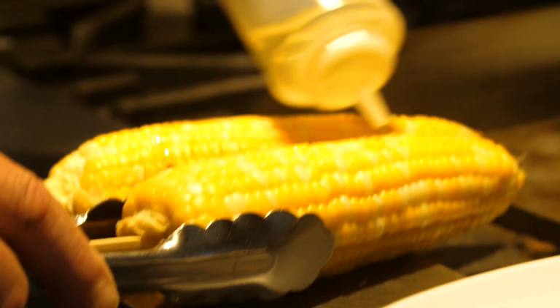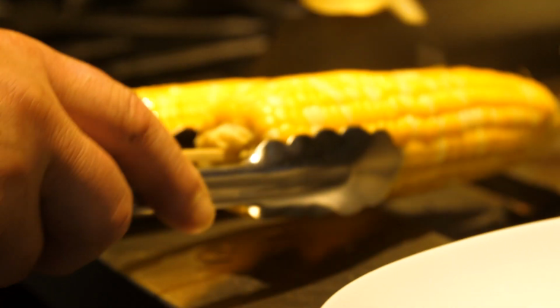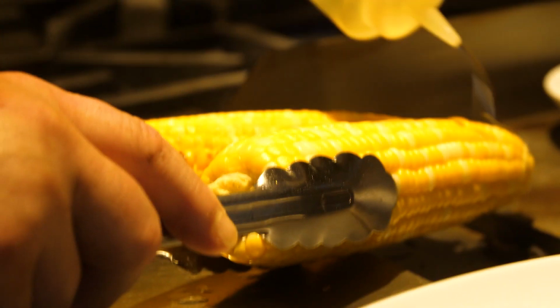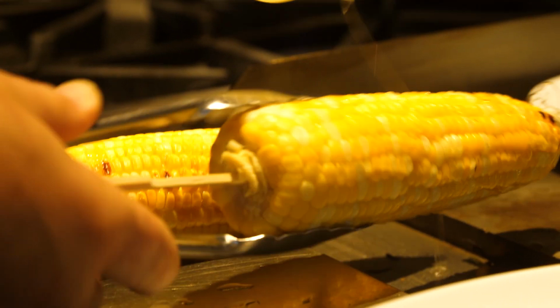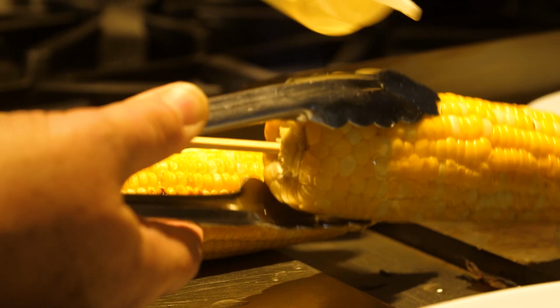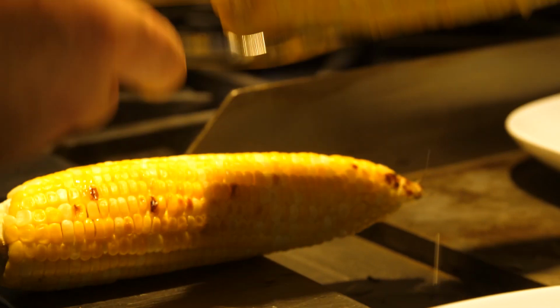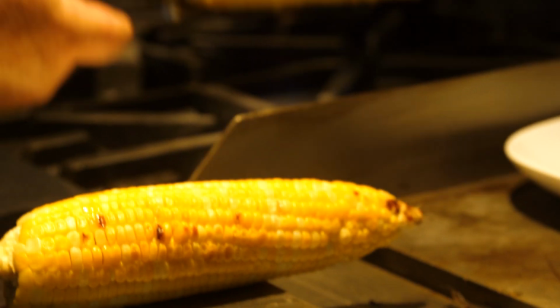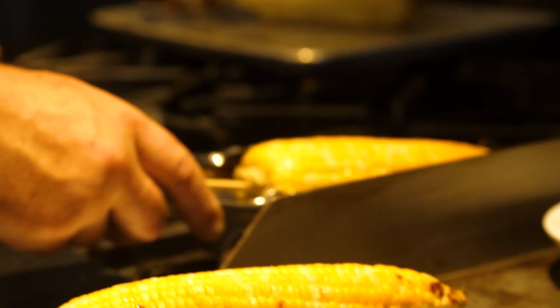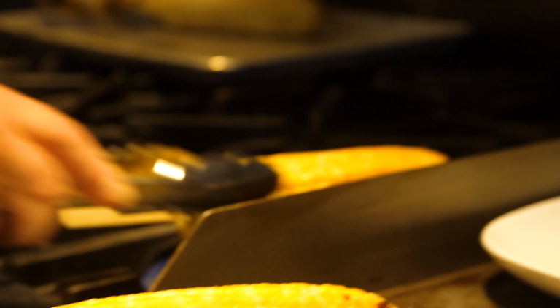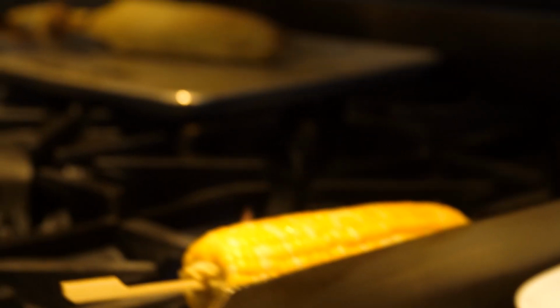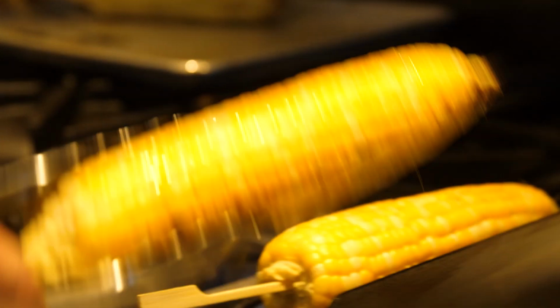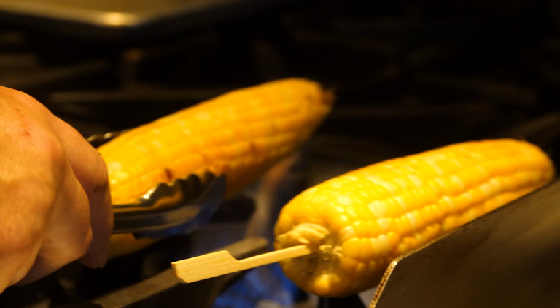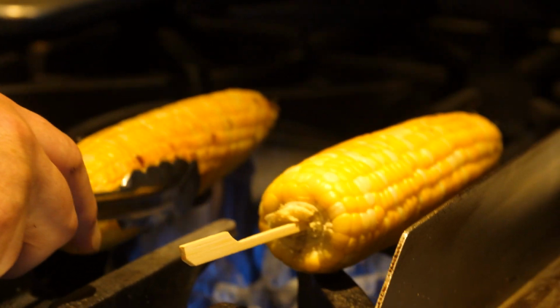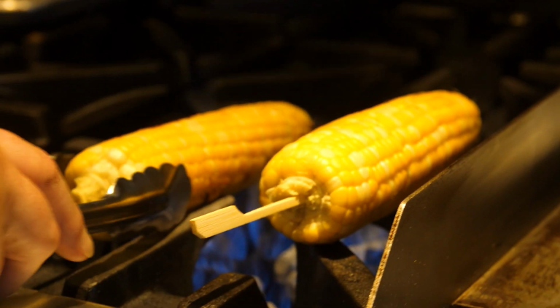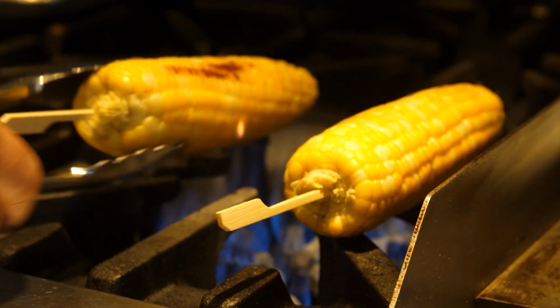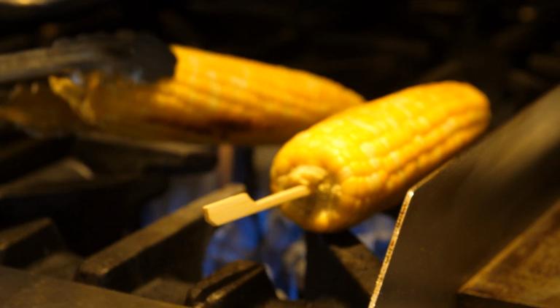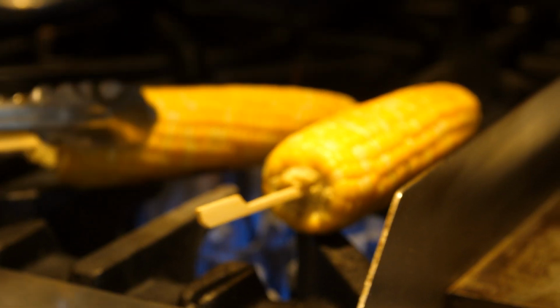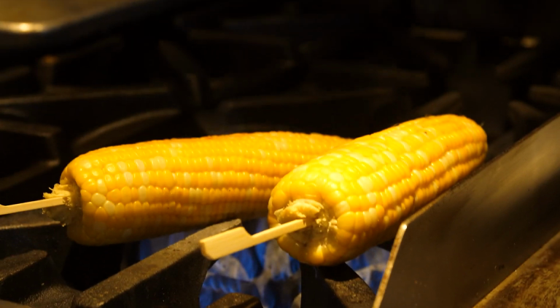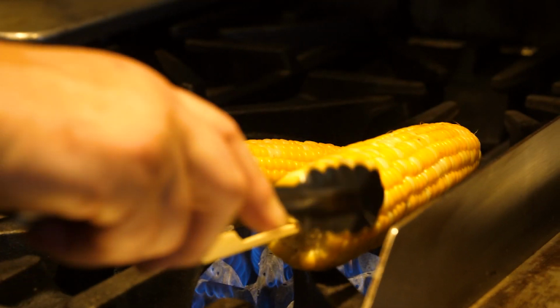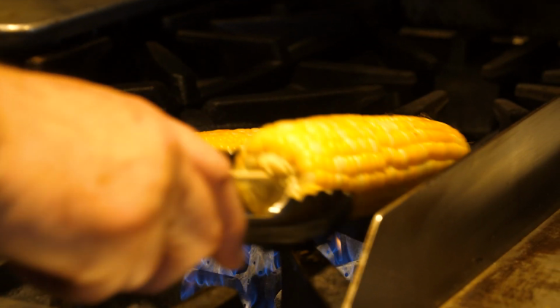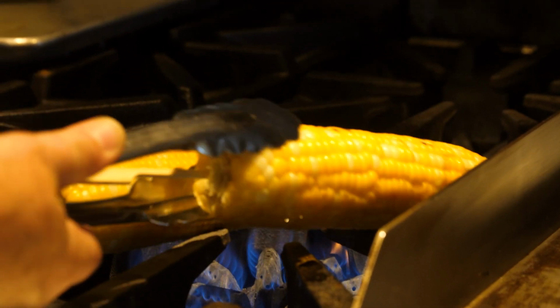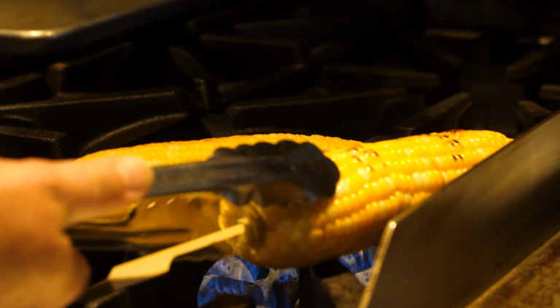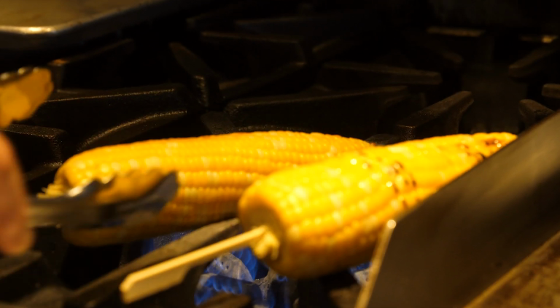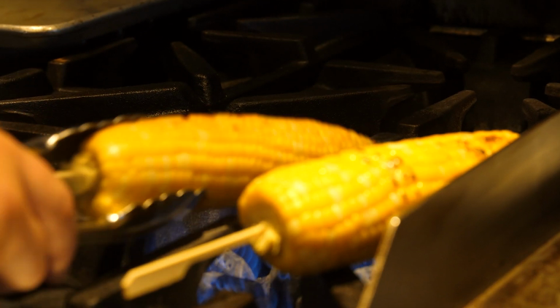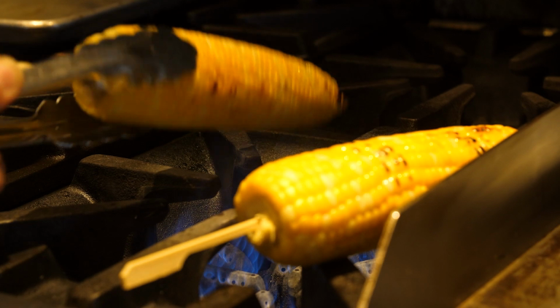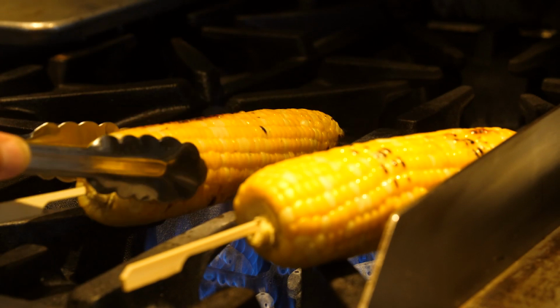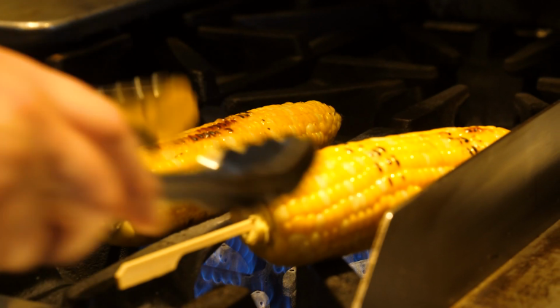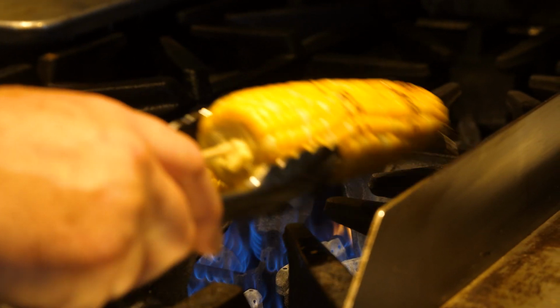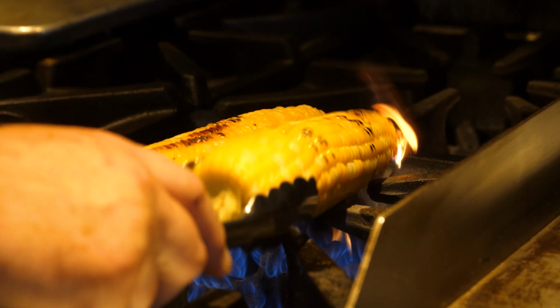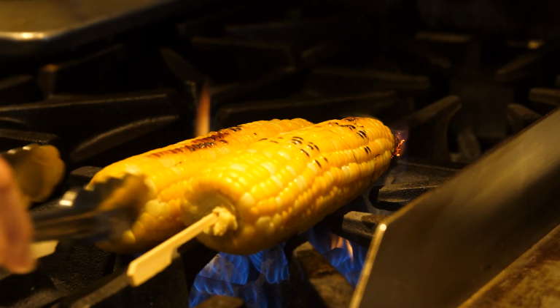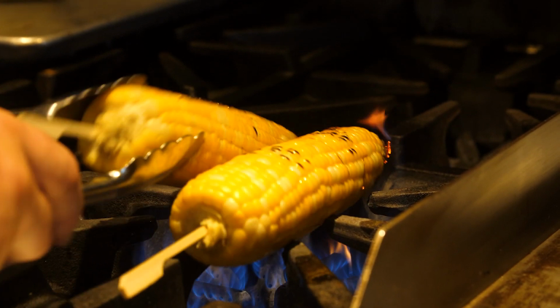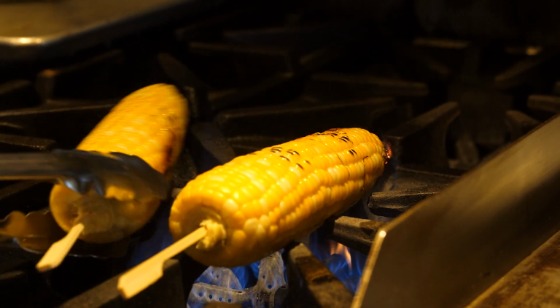And if you don't have a flat top or a grill, we can toast it right over an open flame. You can see it doesn't take much time at all to get a little bit of char on that corn, and that's going to help develop that sweet flavor.